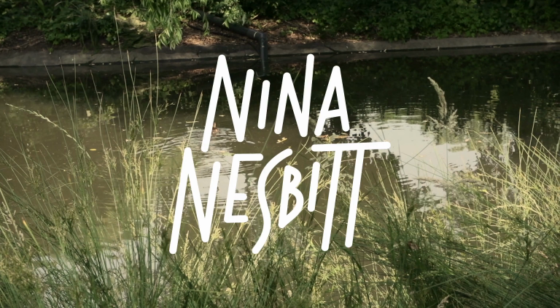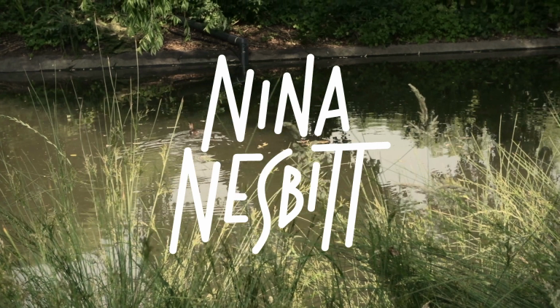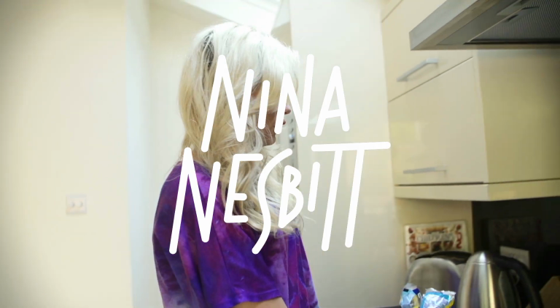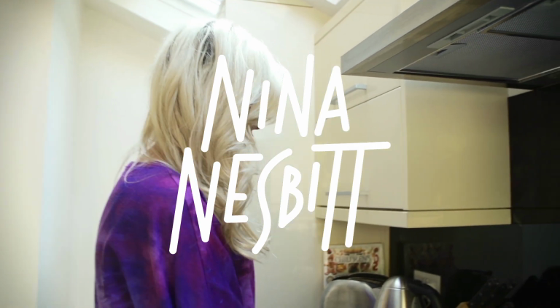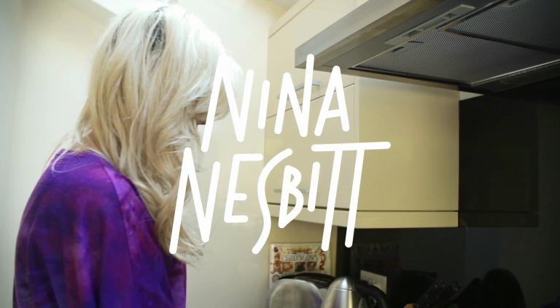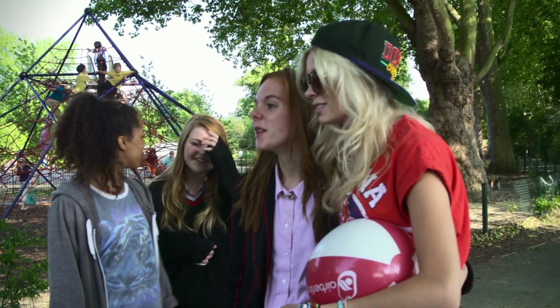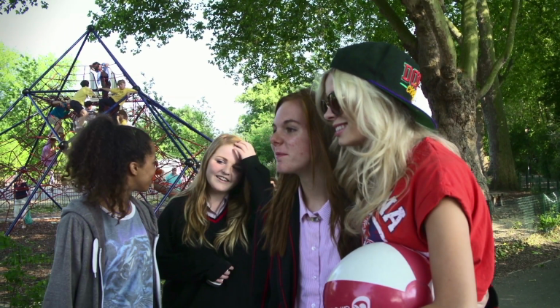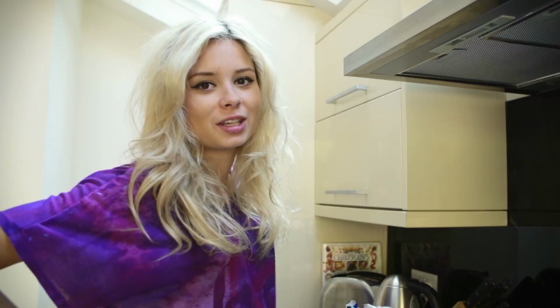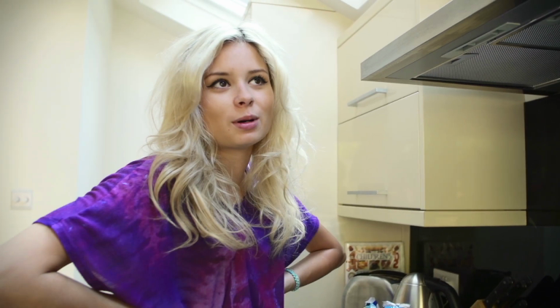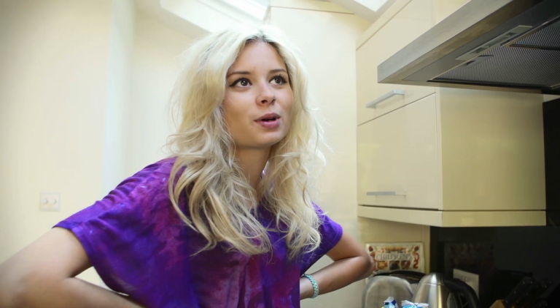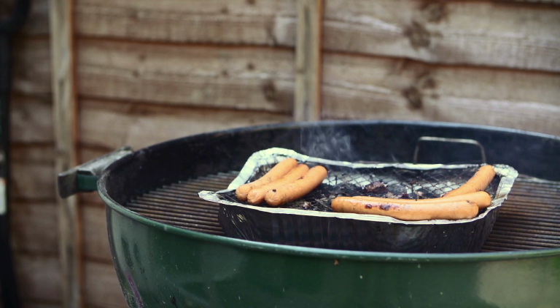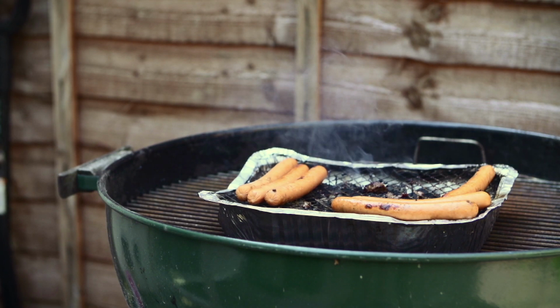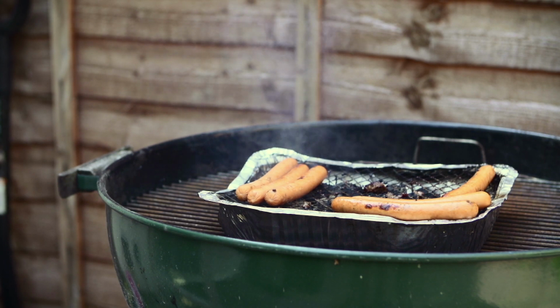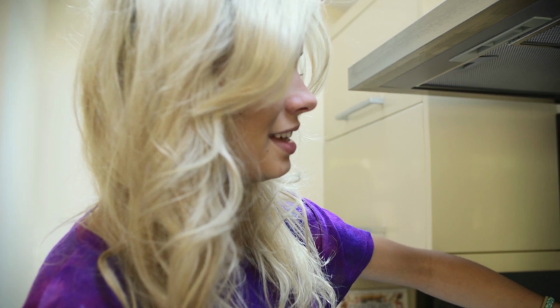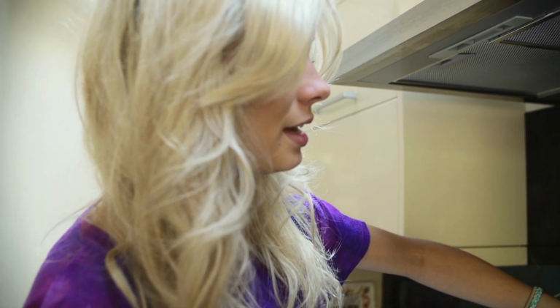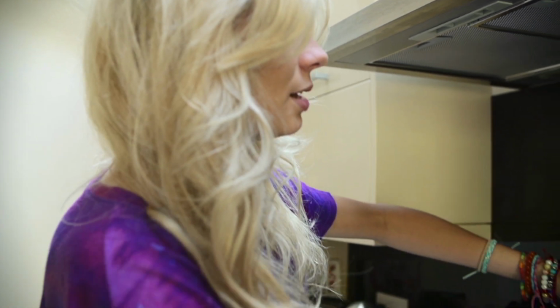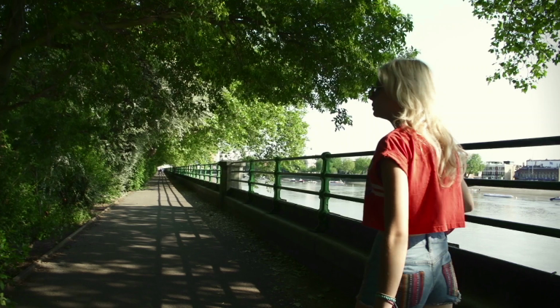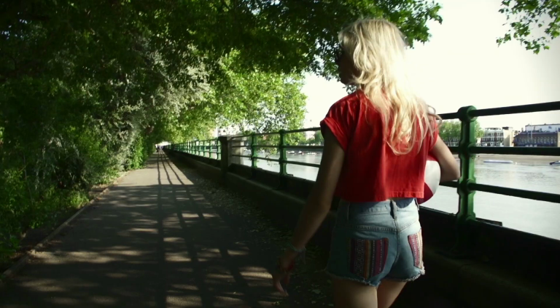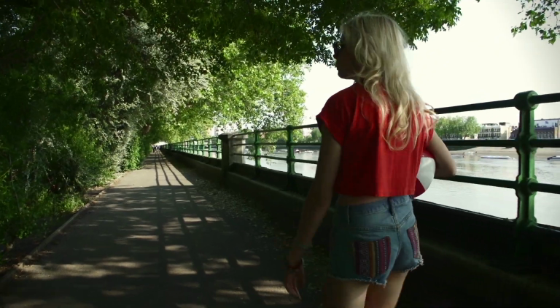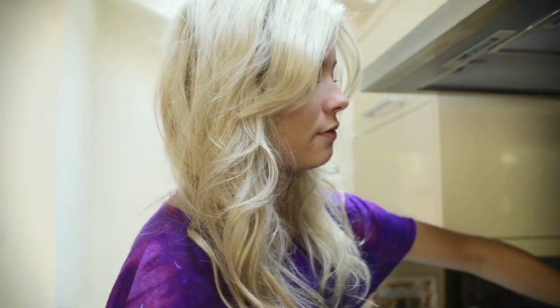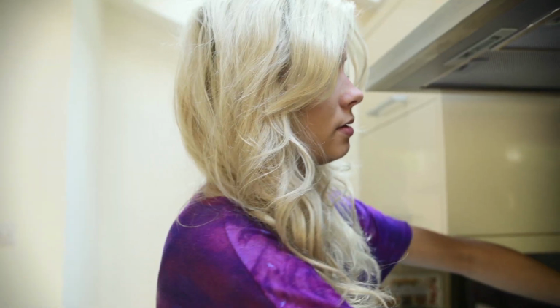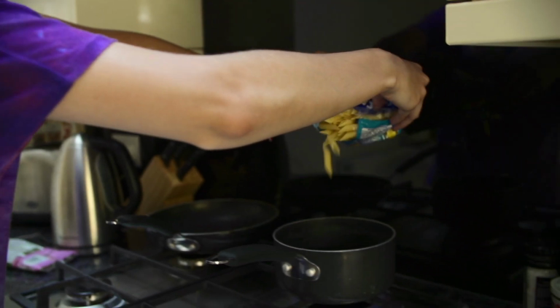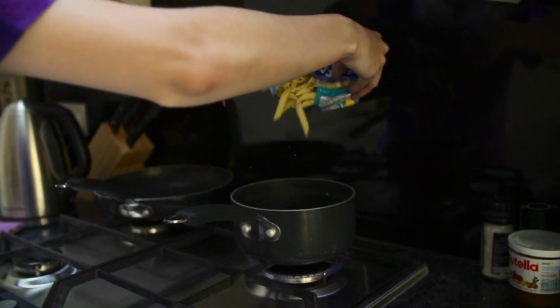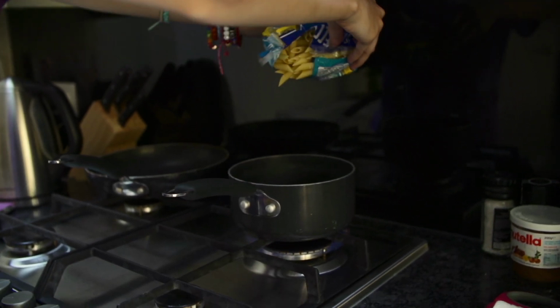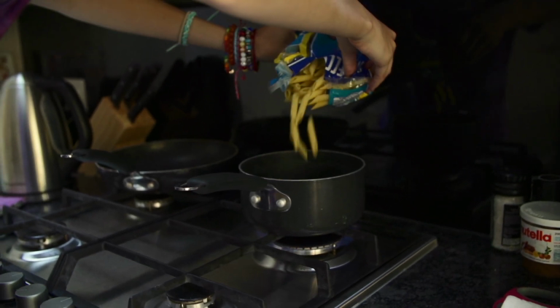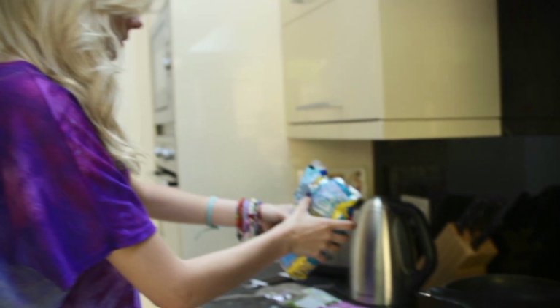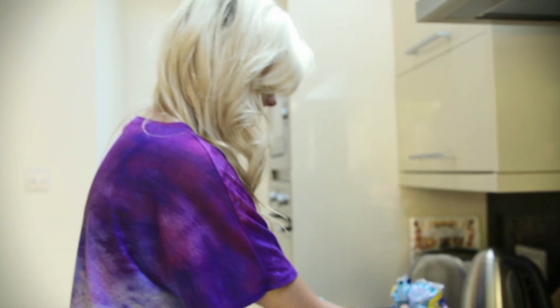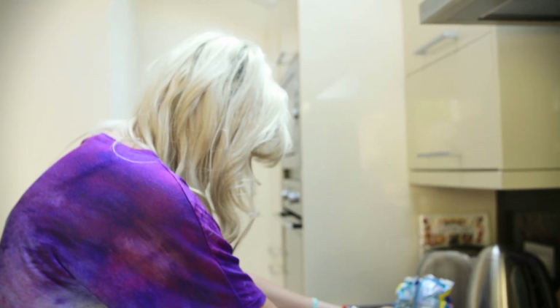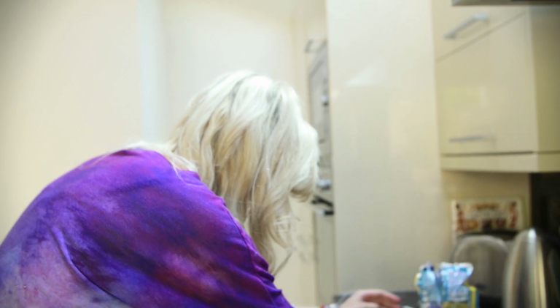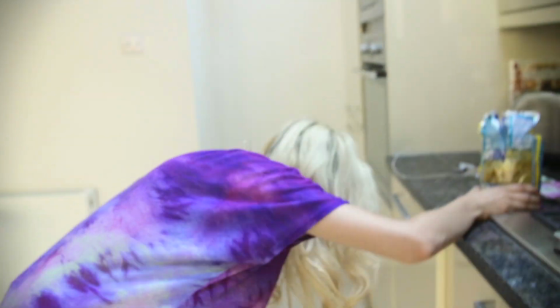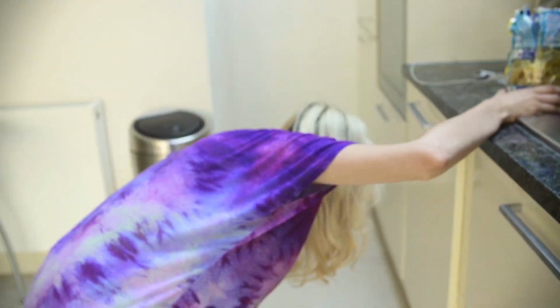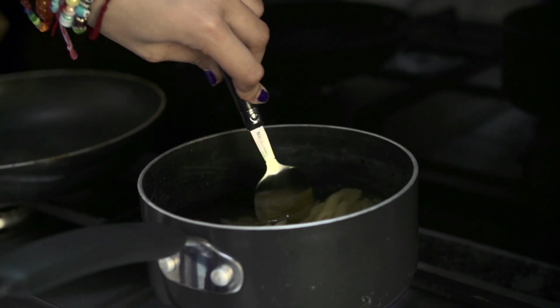It's a nice day, I've got the afternoon off. I've decided to have a barbecue and my mum's burnt the burgers. So I'm making carbonara, which is my favourite meal because it's the only thing I know how to cook. I'm going to show you all how to make it.